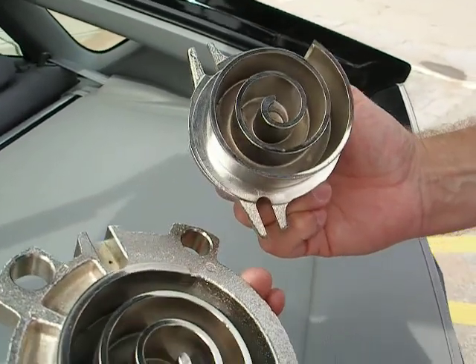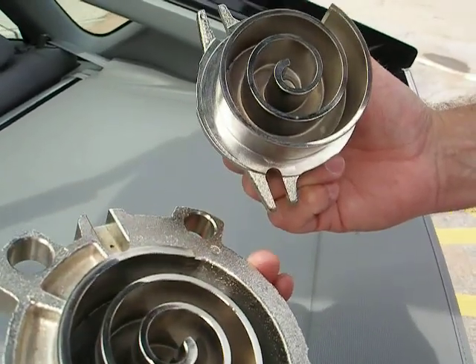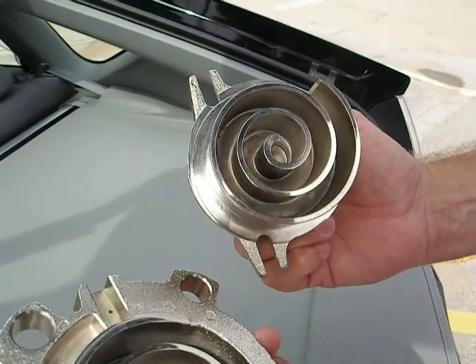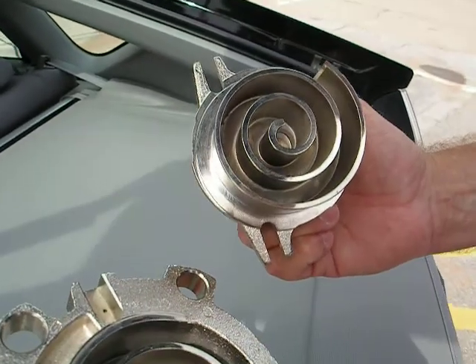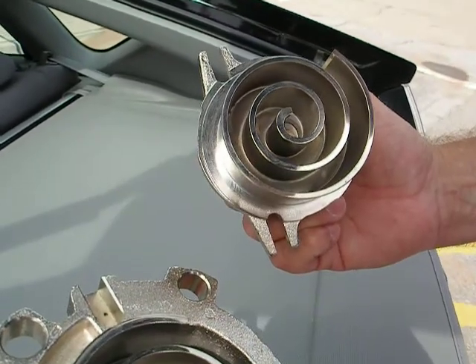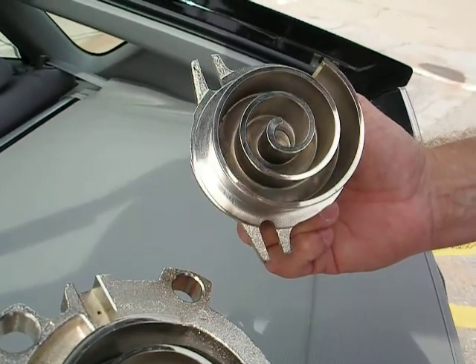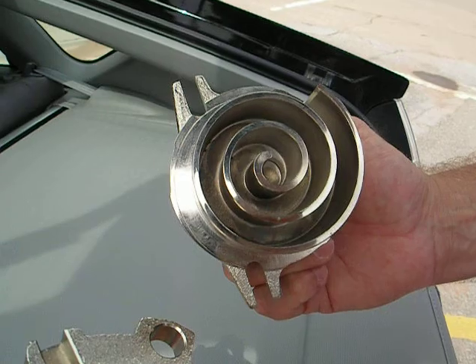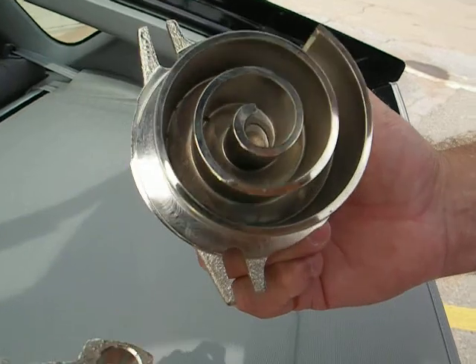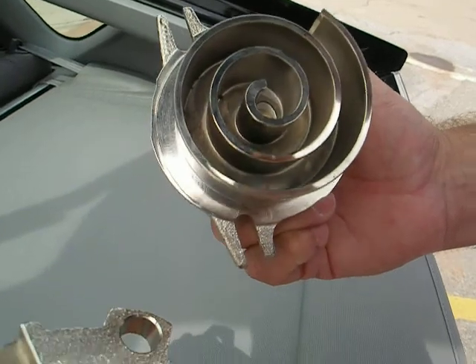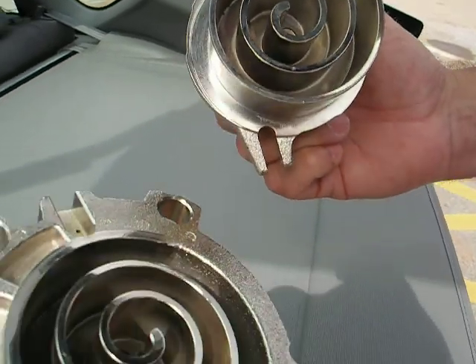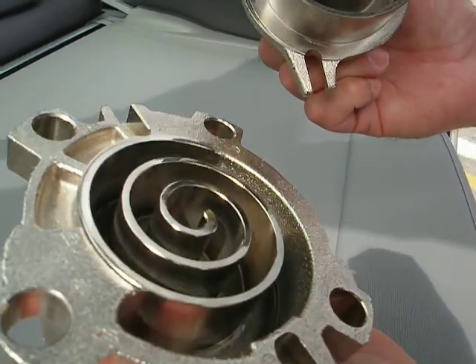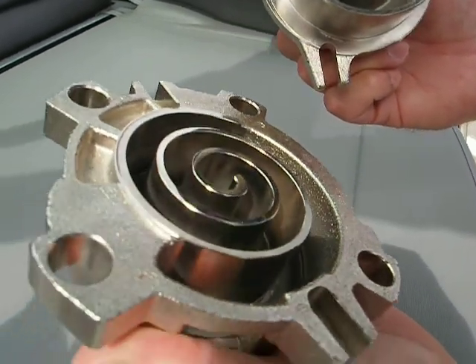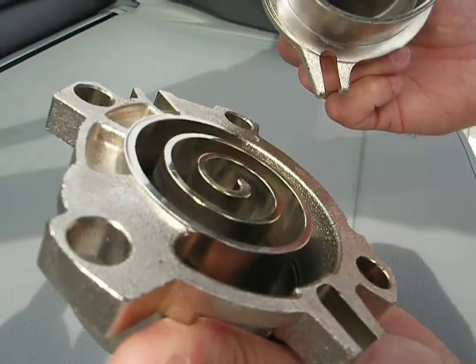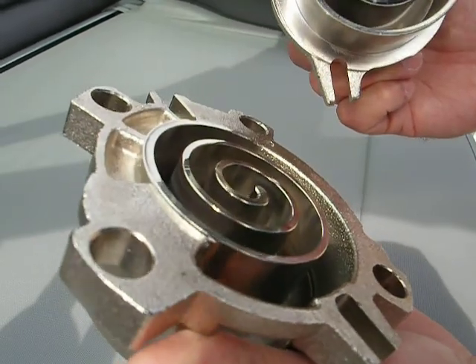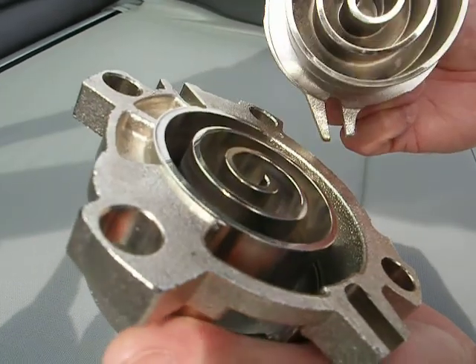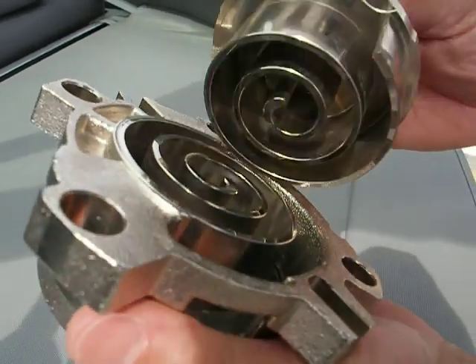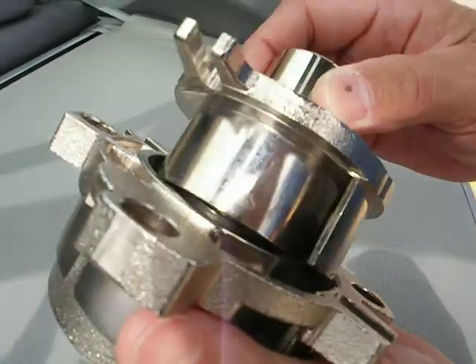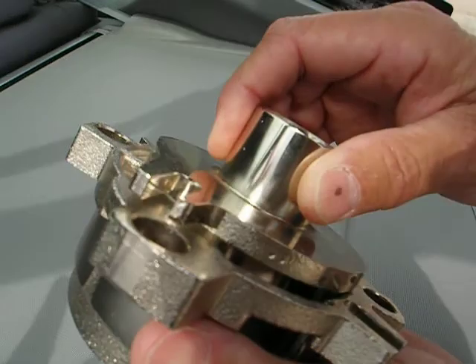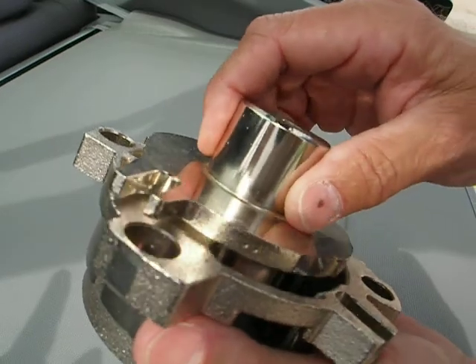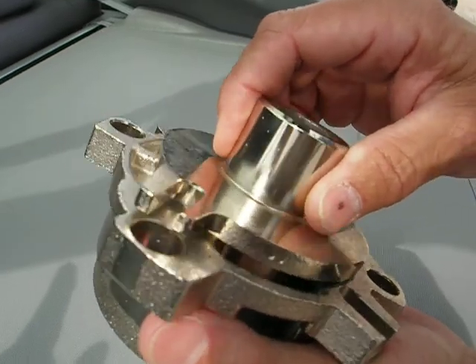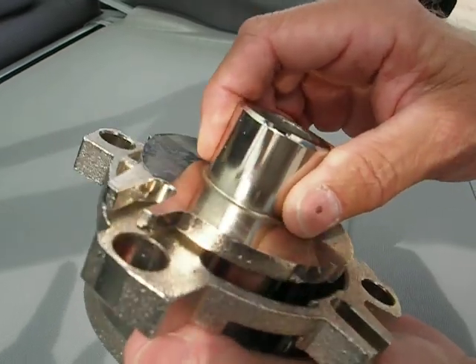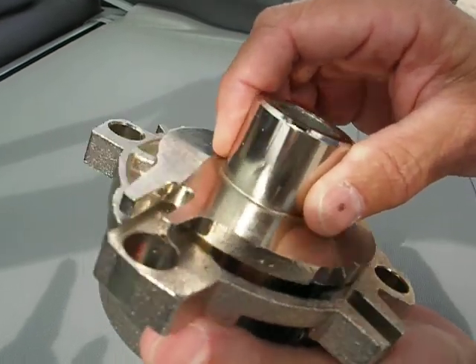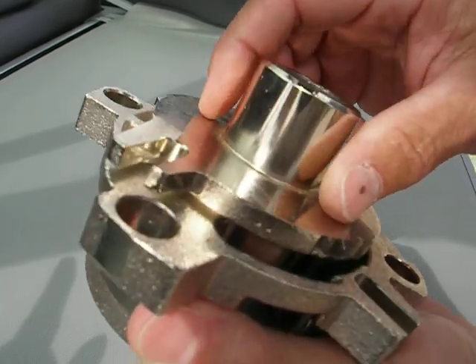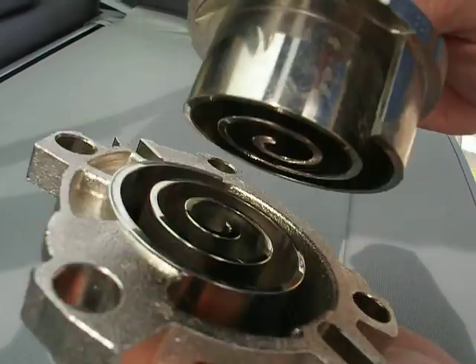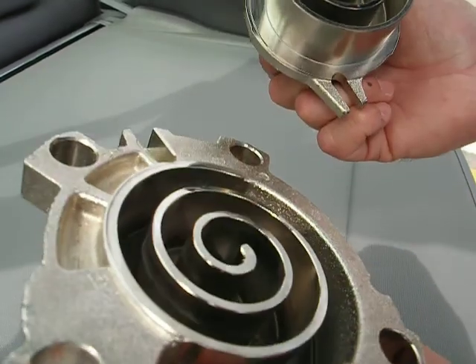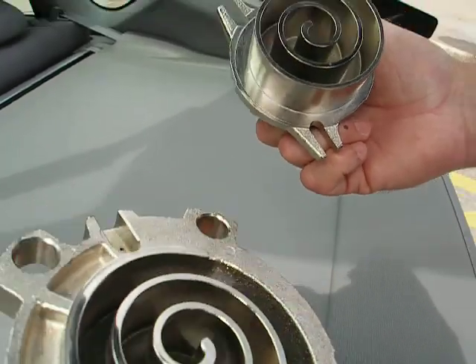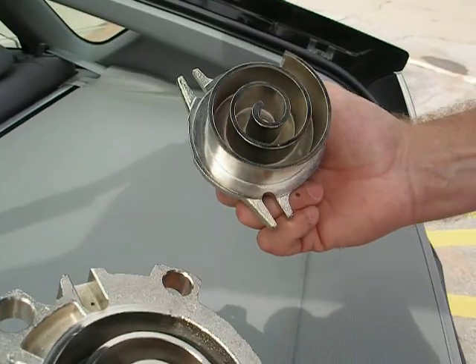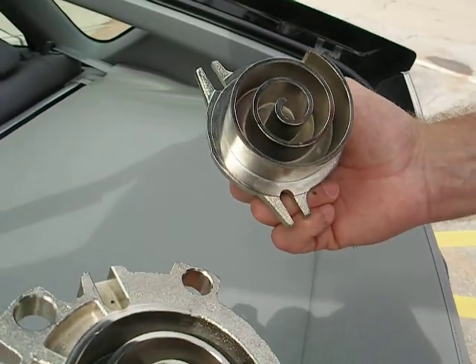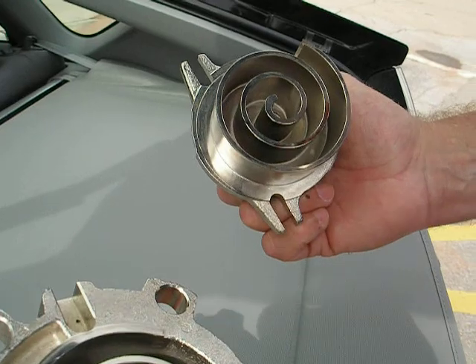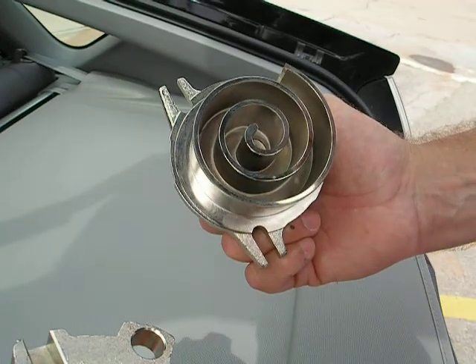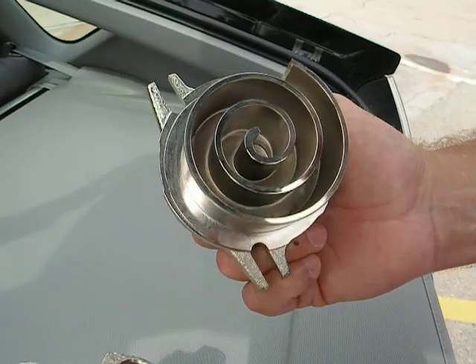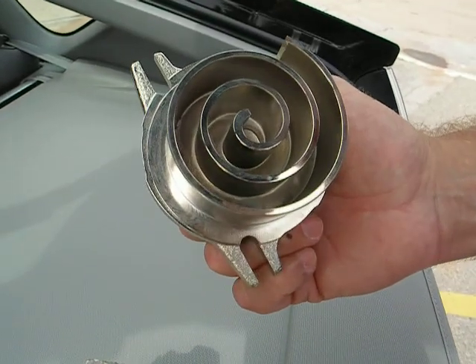These are proven compressors. Trane, Ferguson, Ream — all the air conditioner compressor manufacturers use the Copeland scroll for their air conditioner compressors. And now they have an extensive oil and gas division.